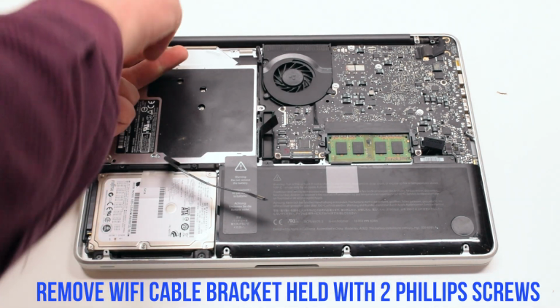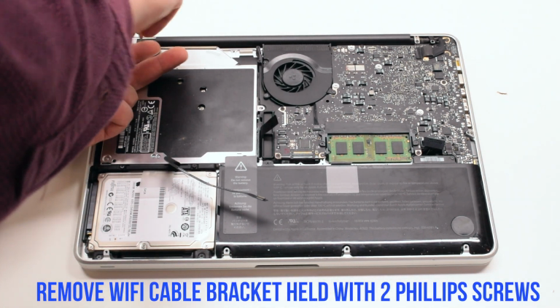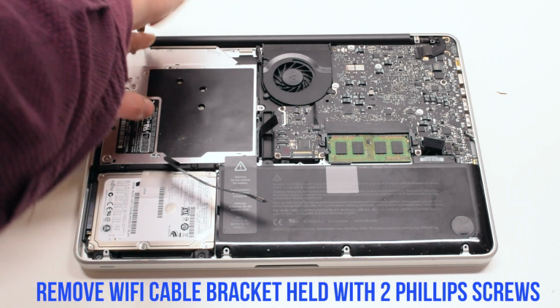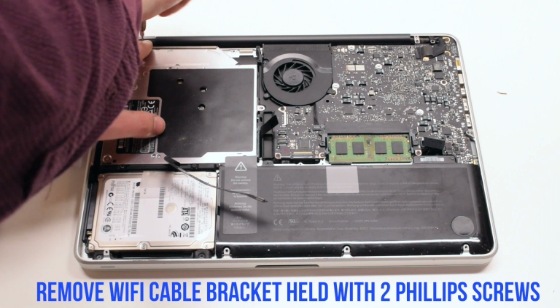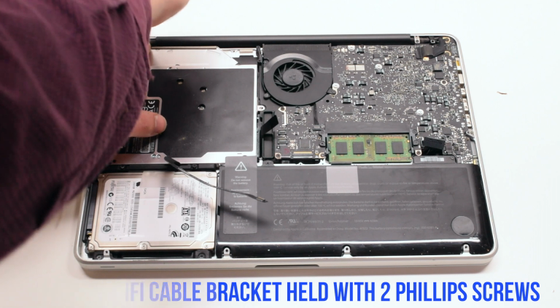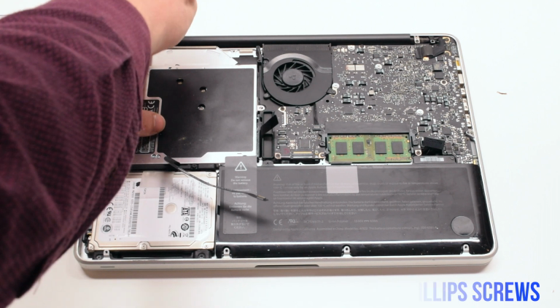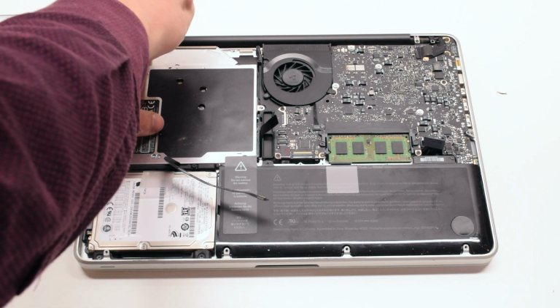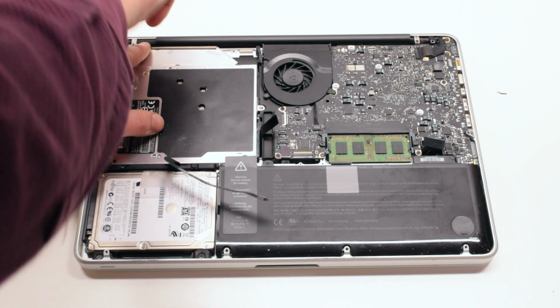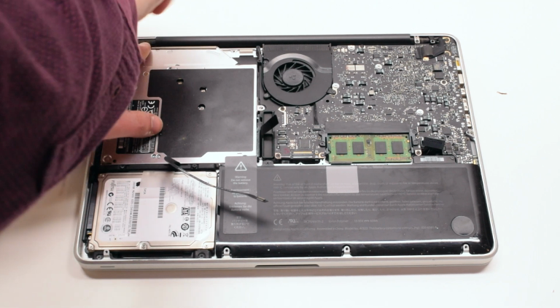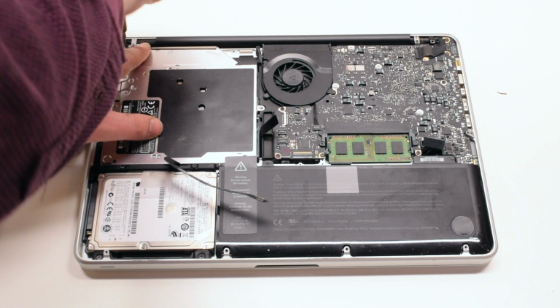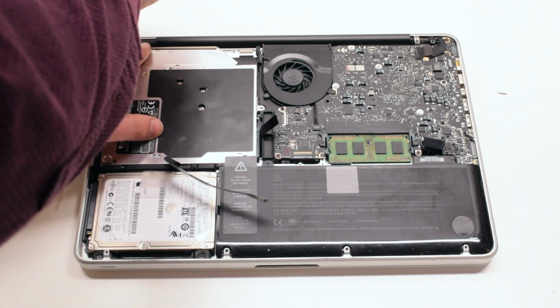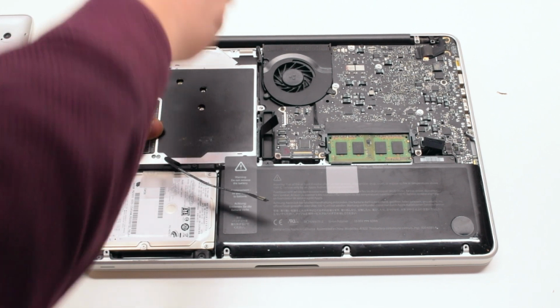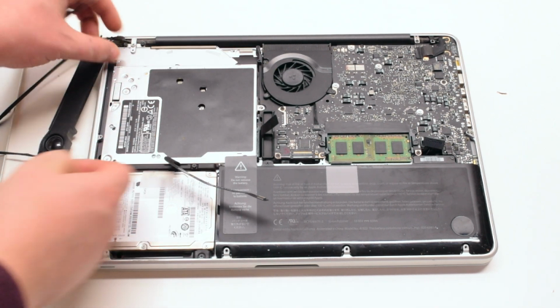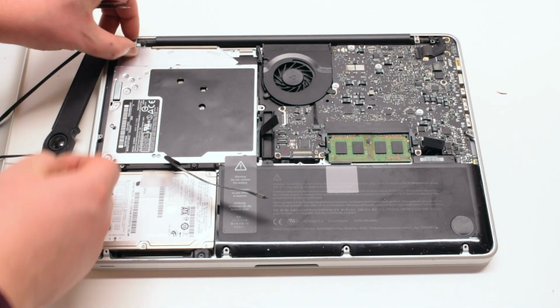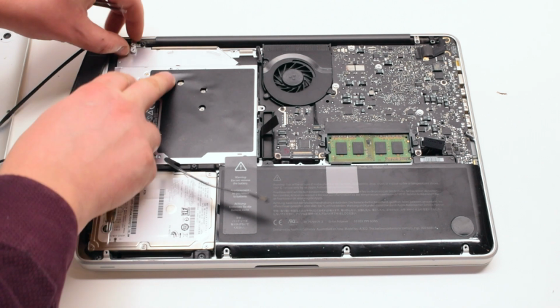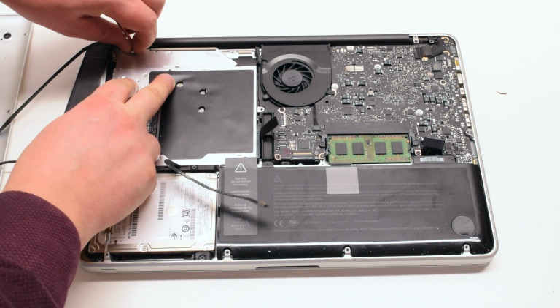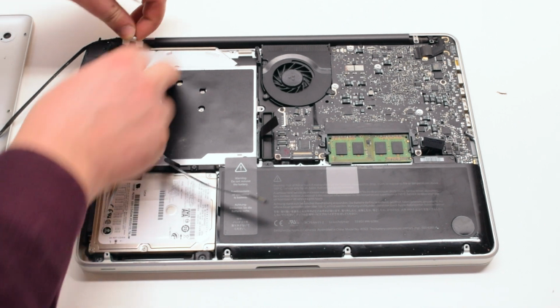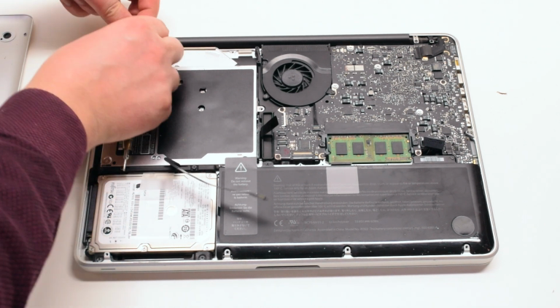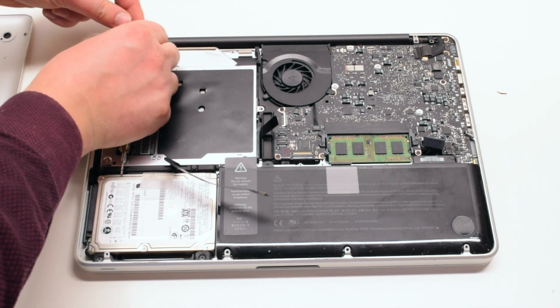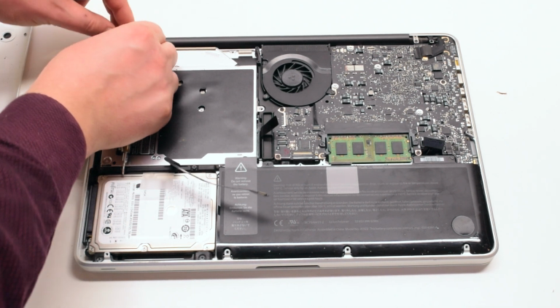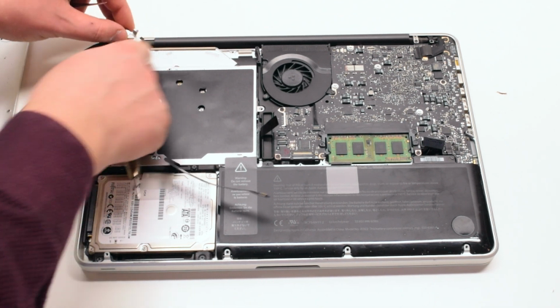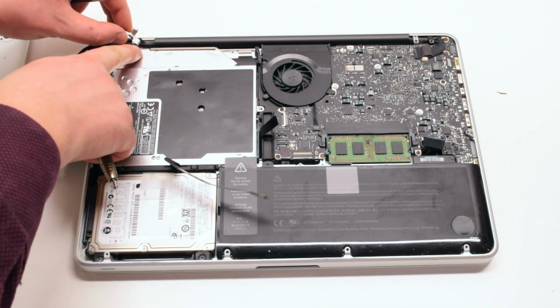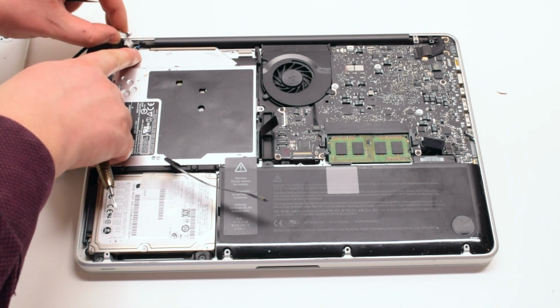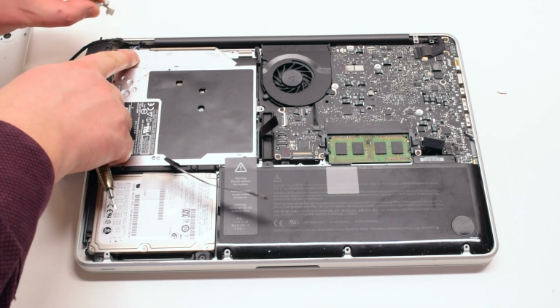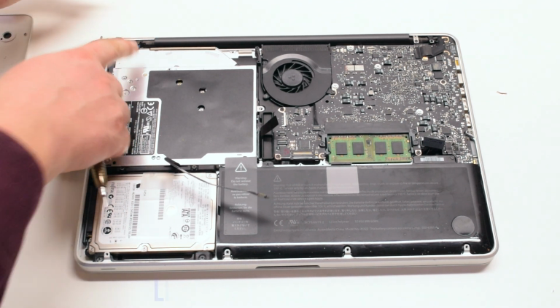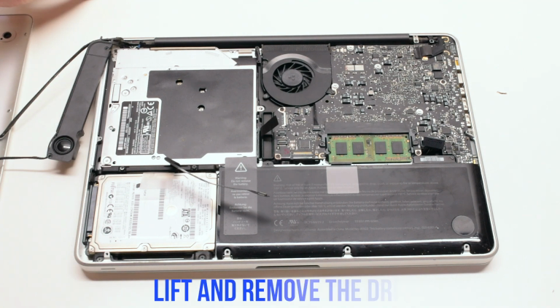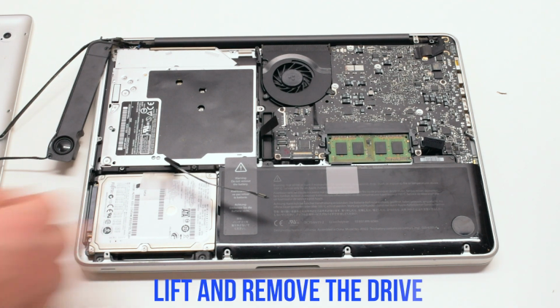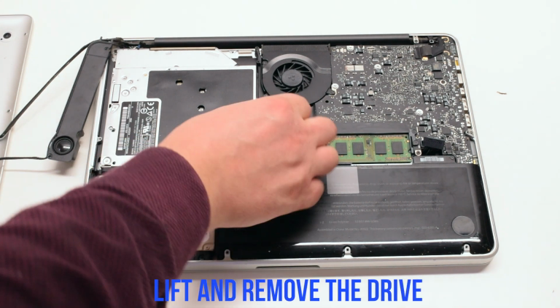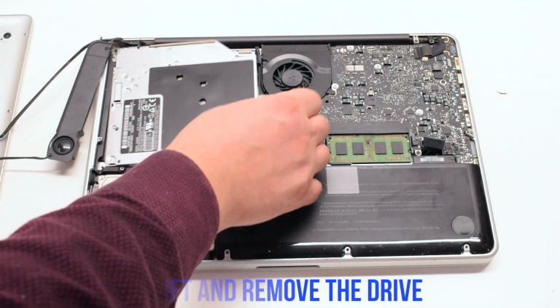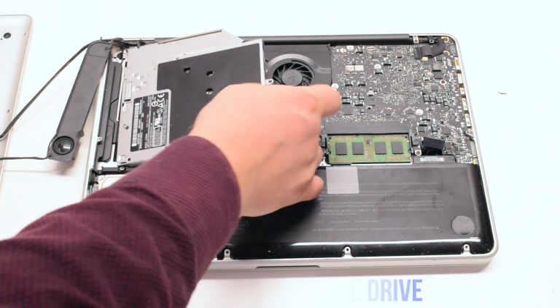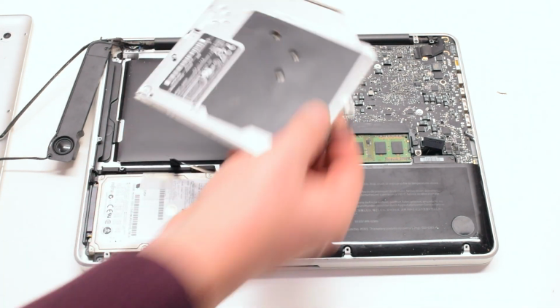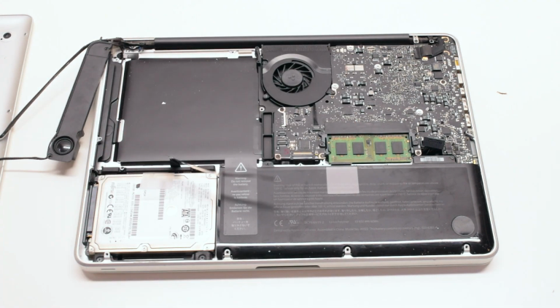Remove the Wi-Fi cable bracket that is being held in with two Phillips head screws. One of the screws is attached to the Wi-Fi cable. Pull it out. Lift and remove the drive.